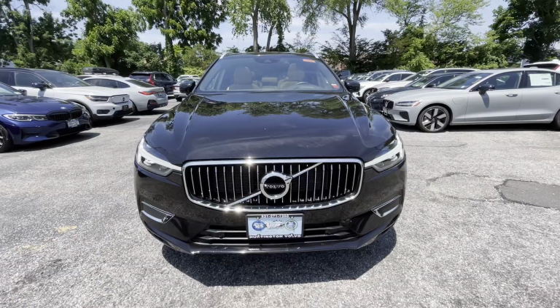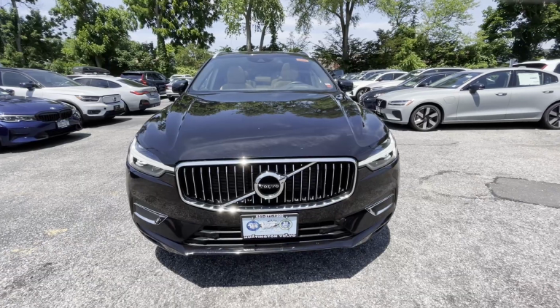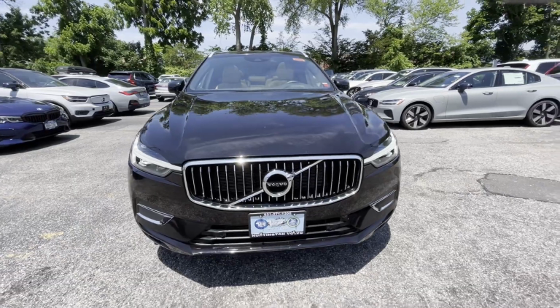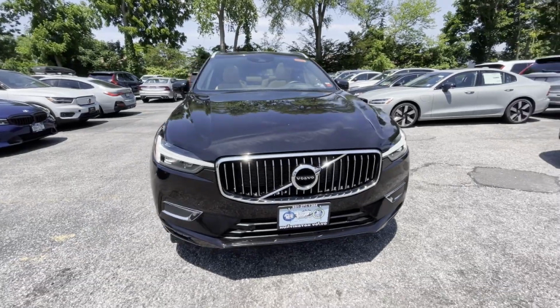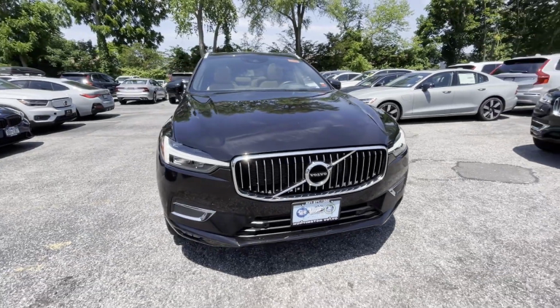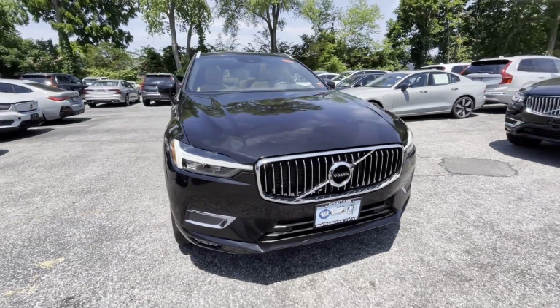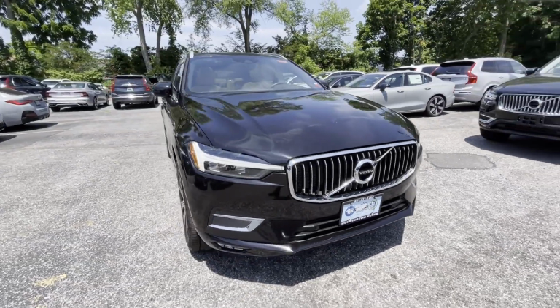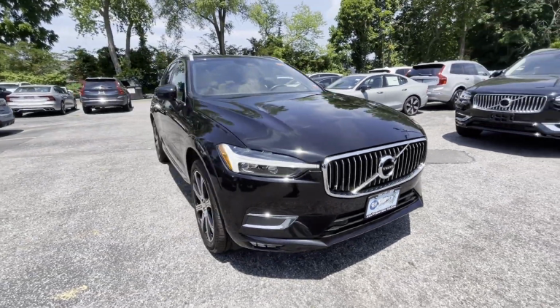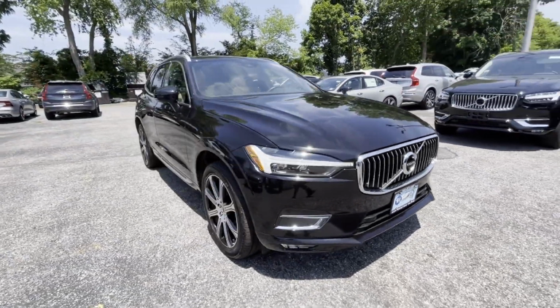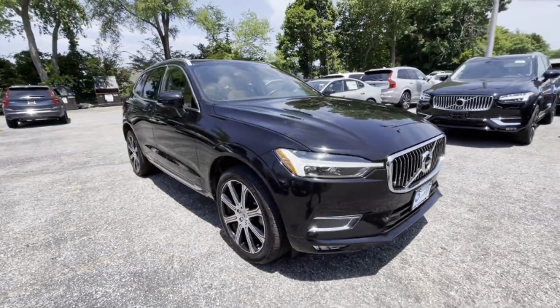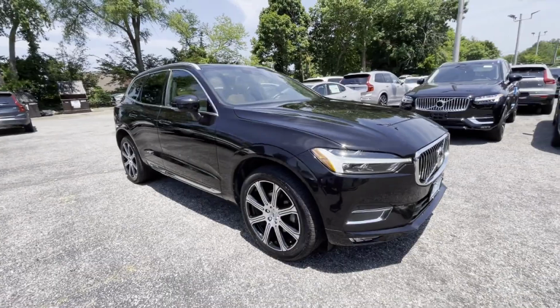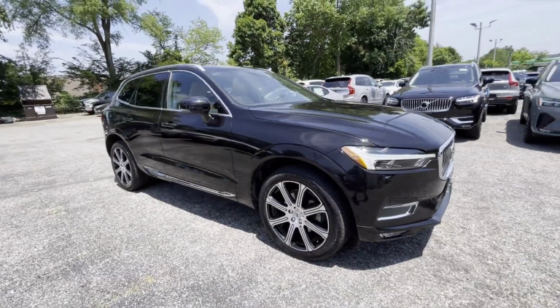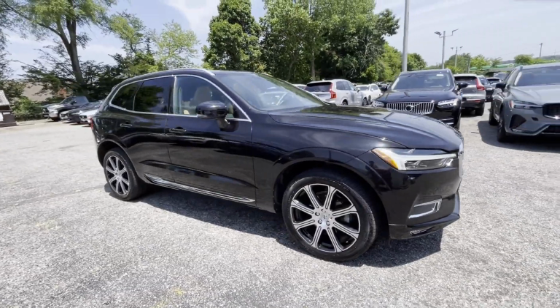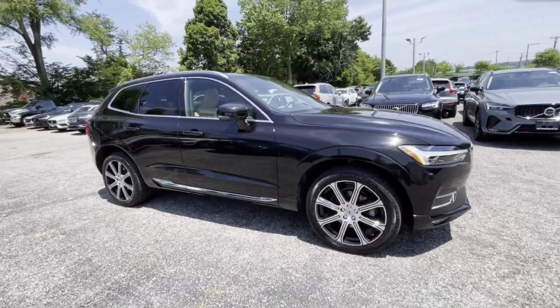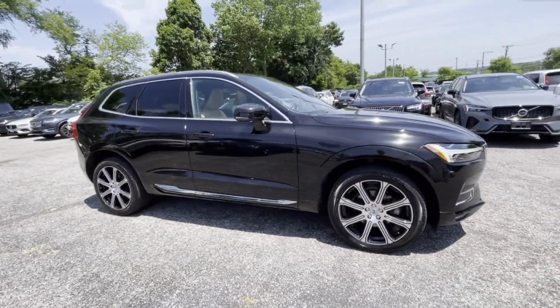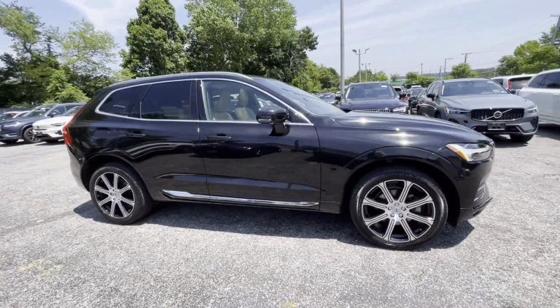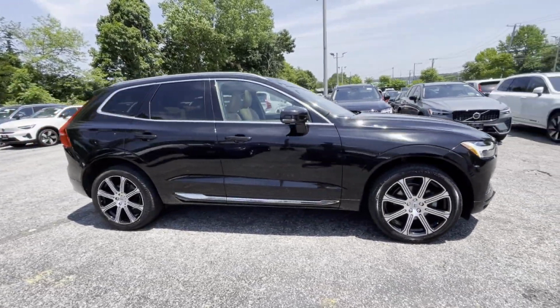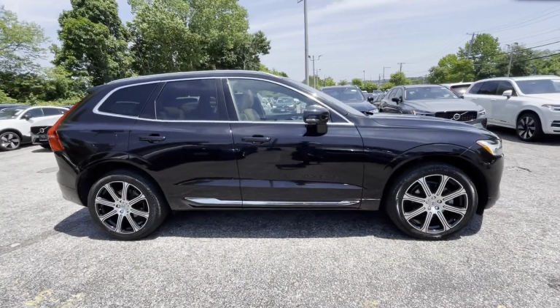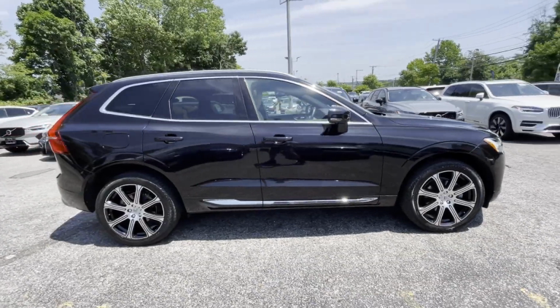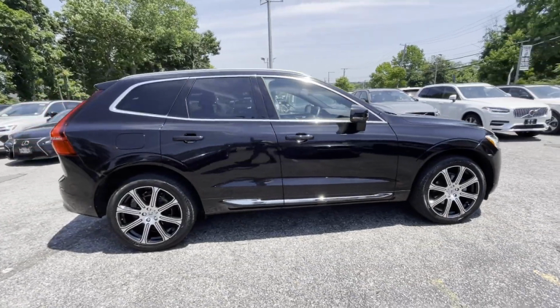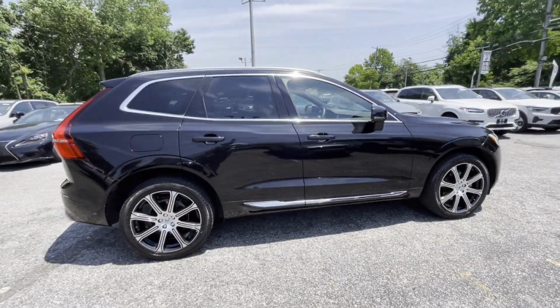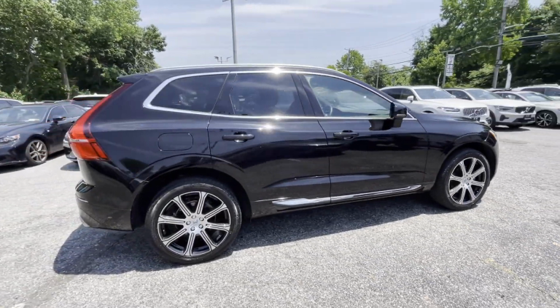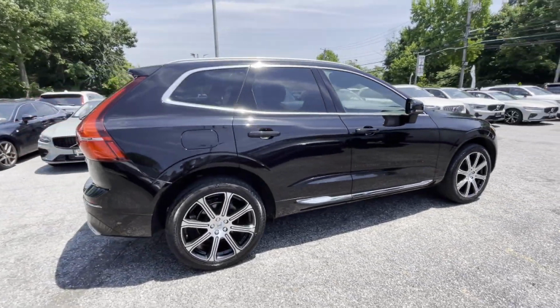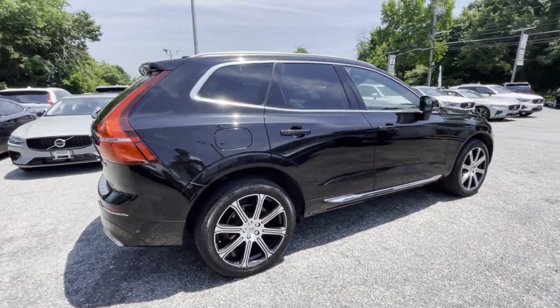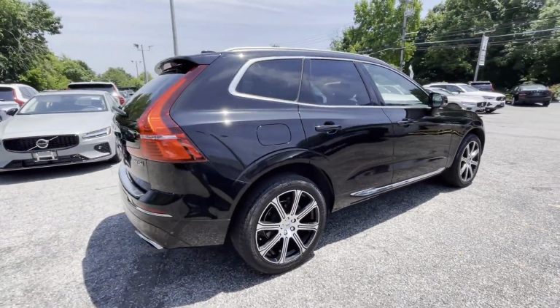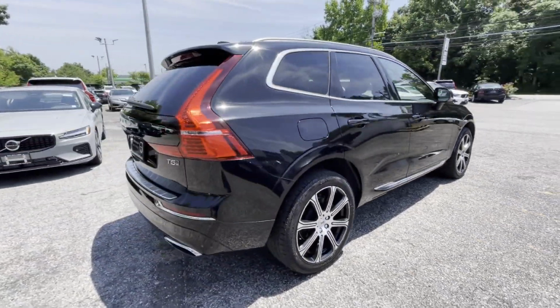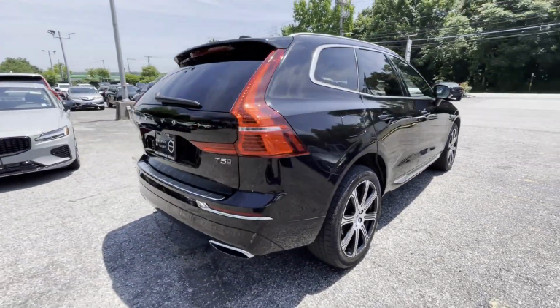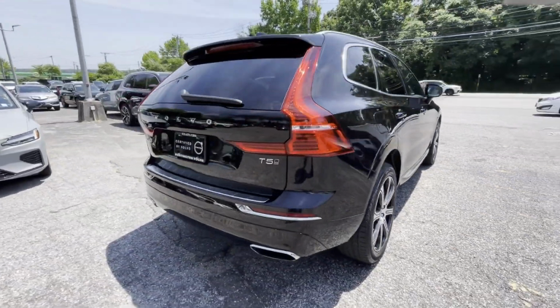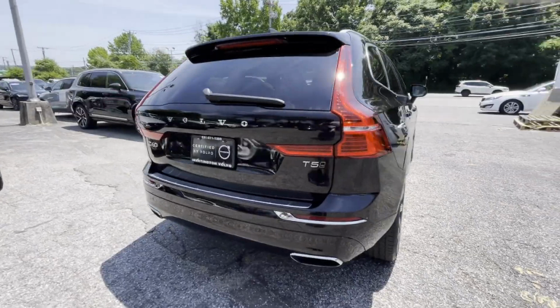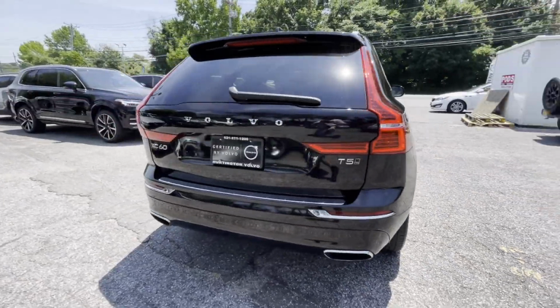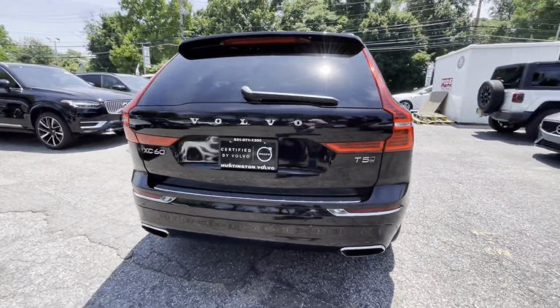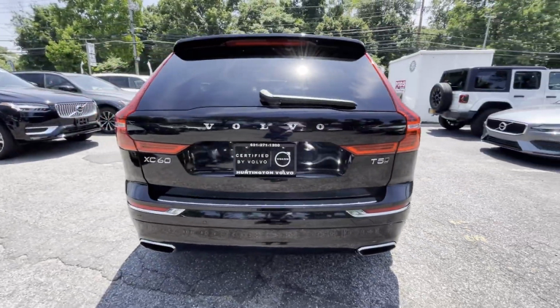2021 Volvo XC60 with less than 29,000 miles on the odometer. This SUV offers space as well as power and performance. If you're looking for extras, look no further than these built-in features.